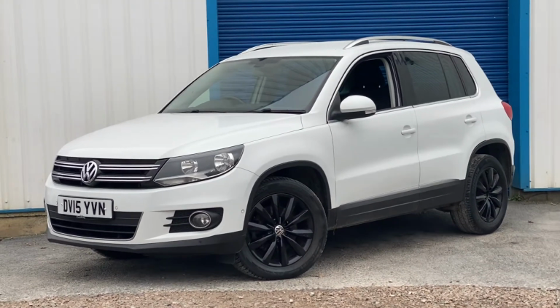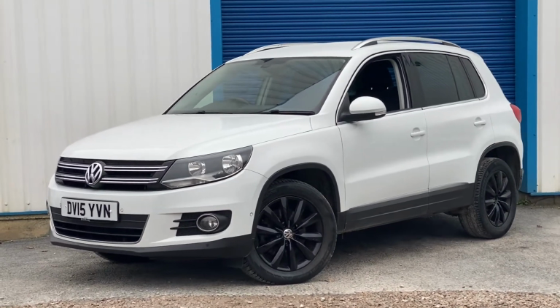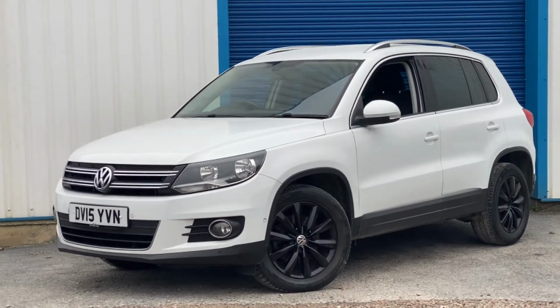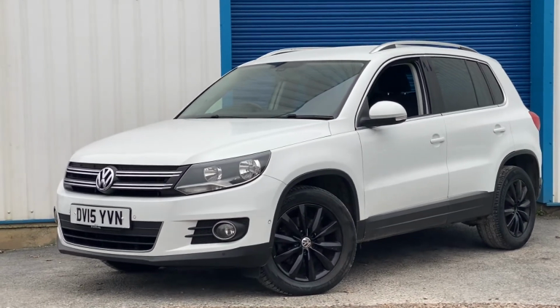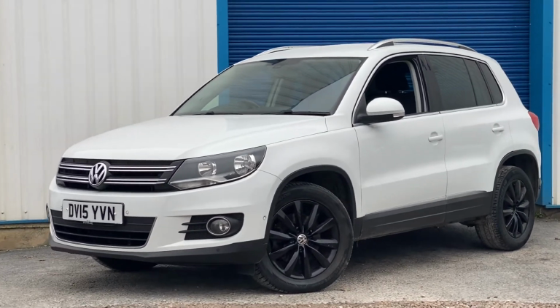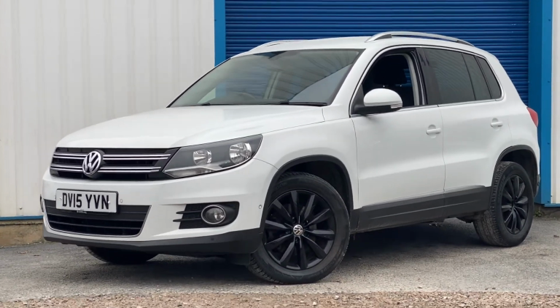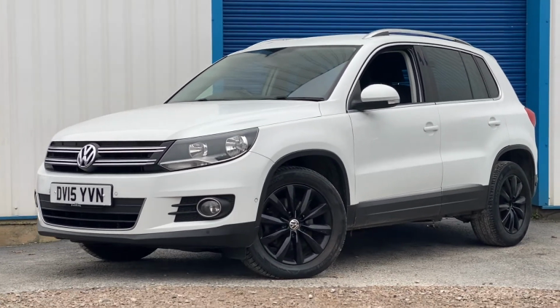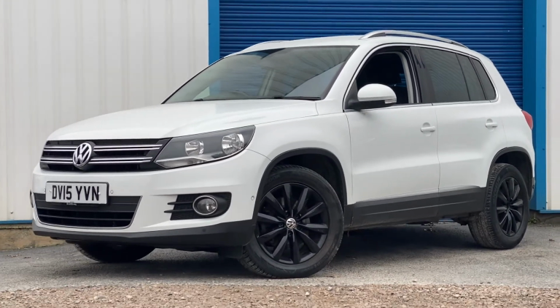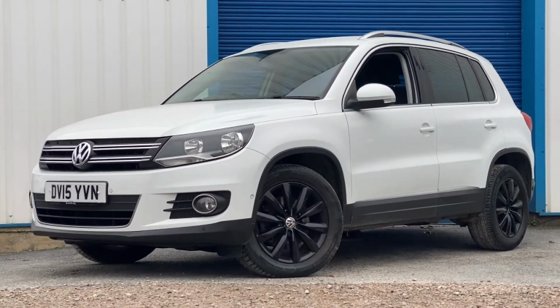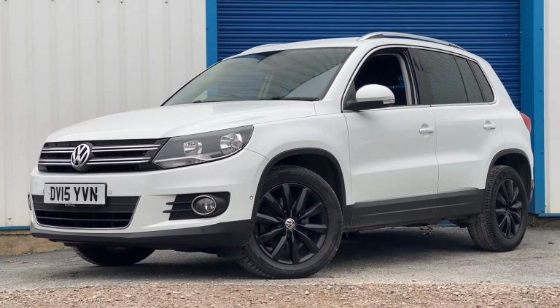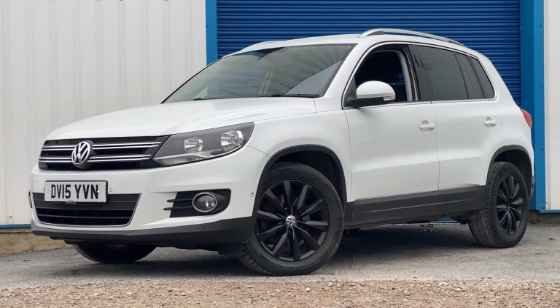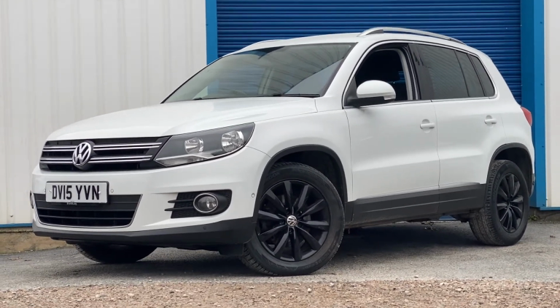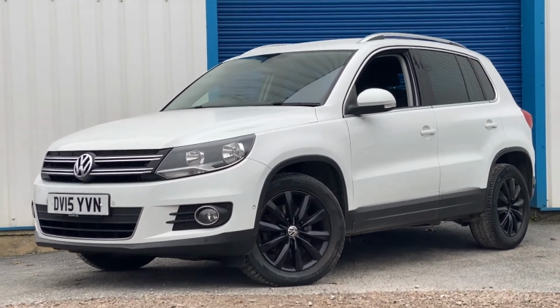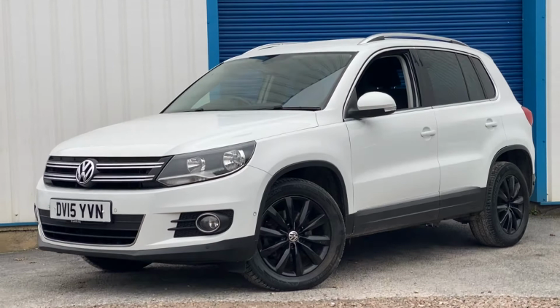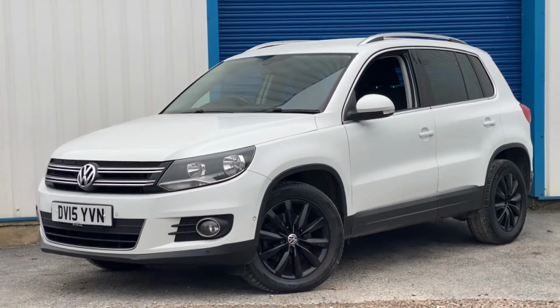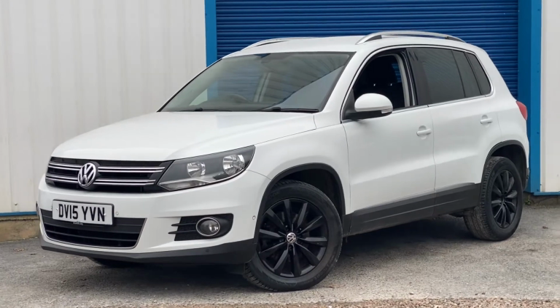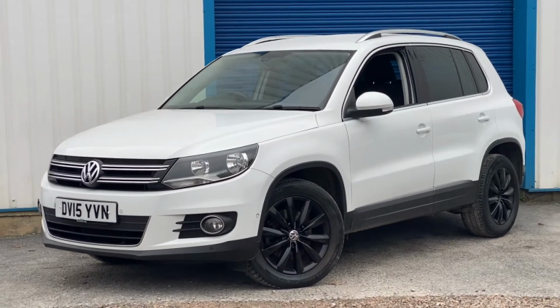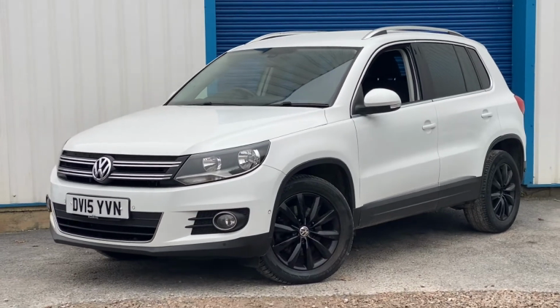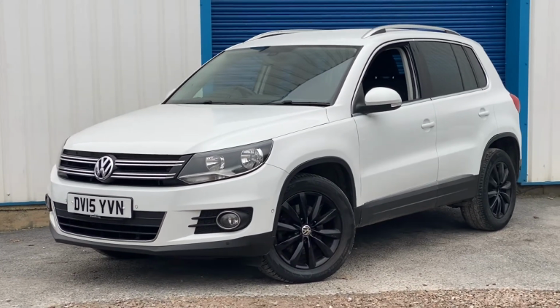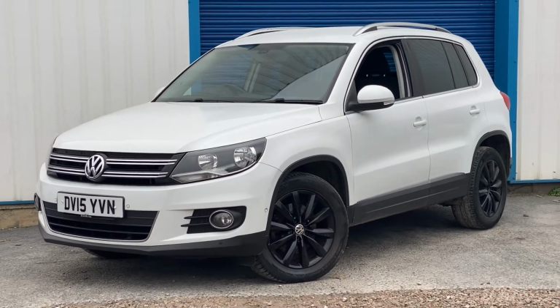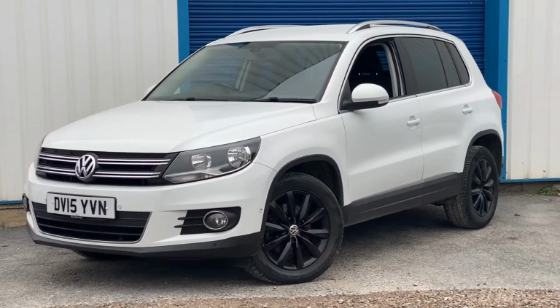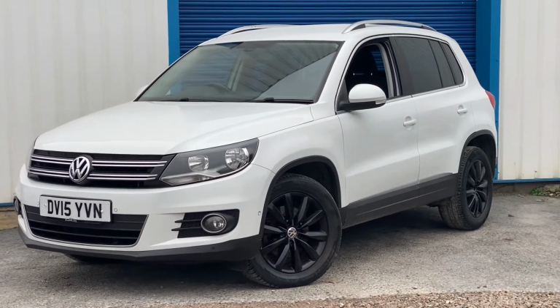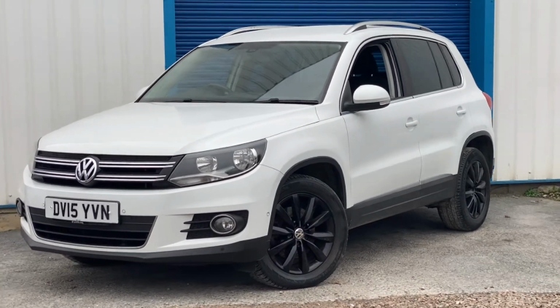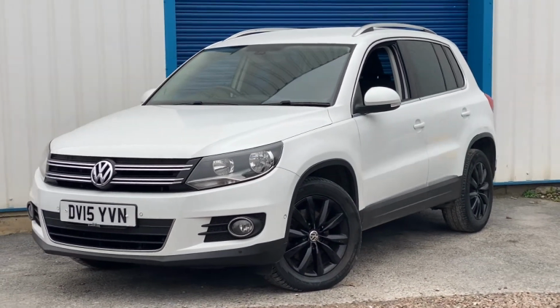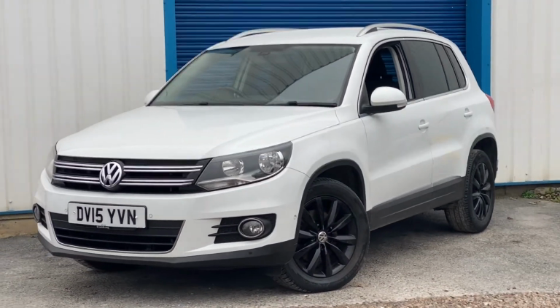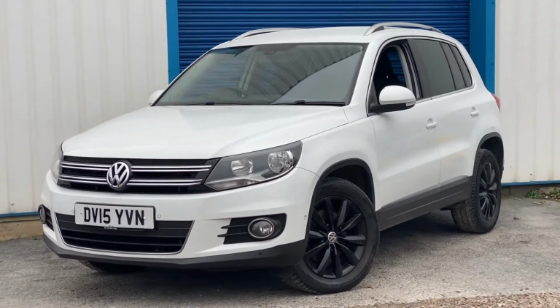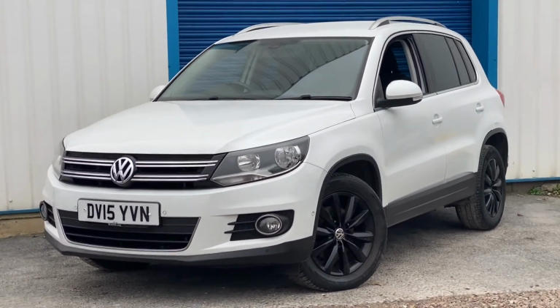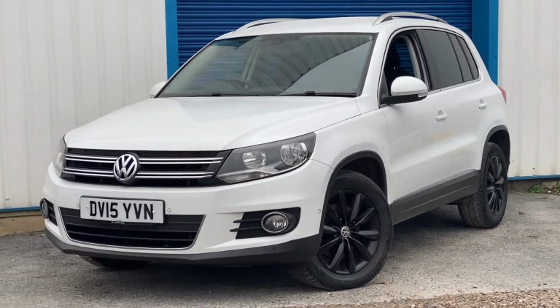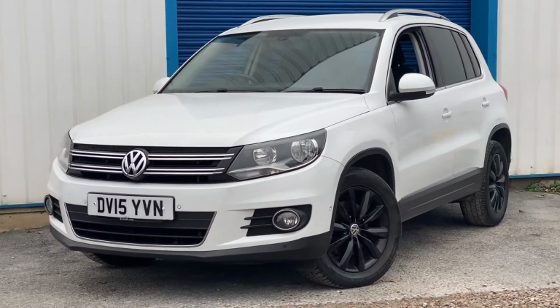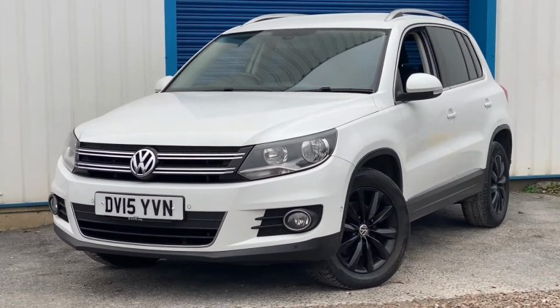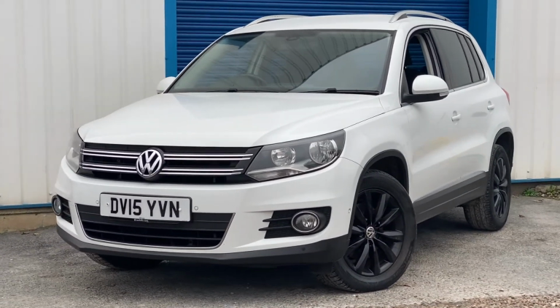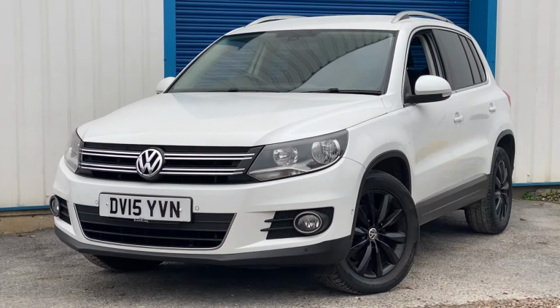It's great on the miles per gallon, only £155 tax. It will come with 12 months MOT, a full service, and a six month warranty as standard from ourselves.